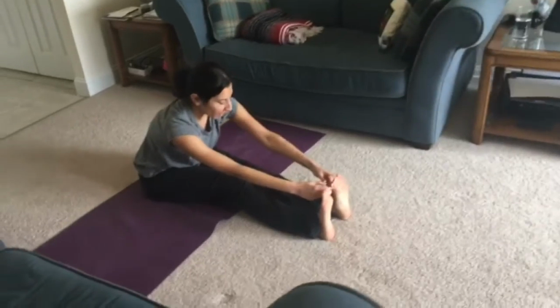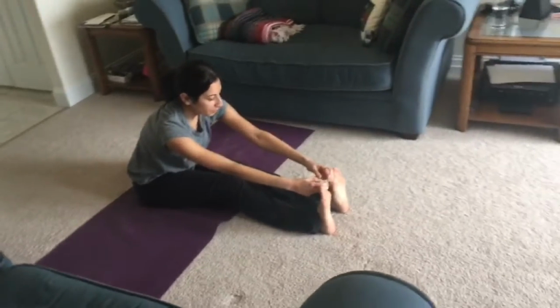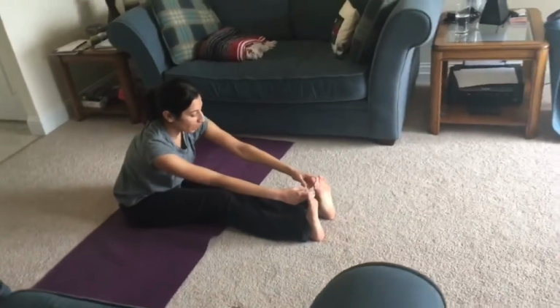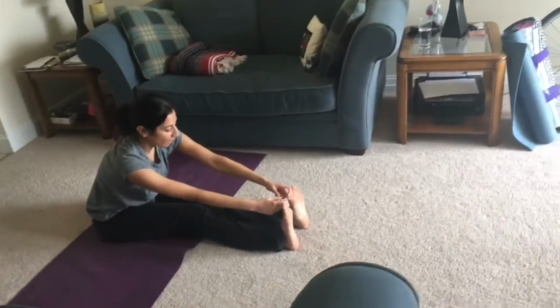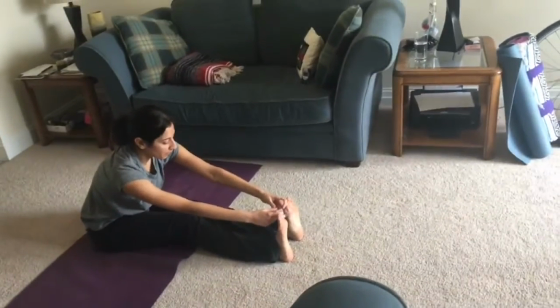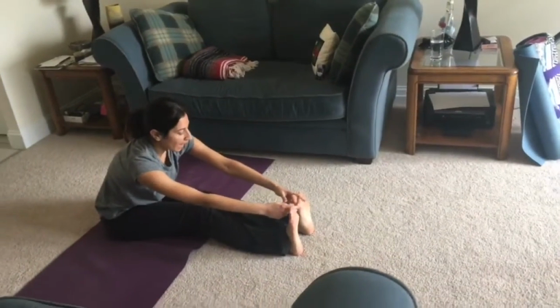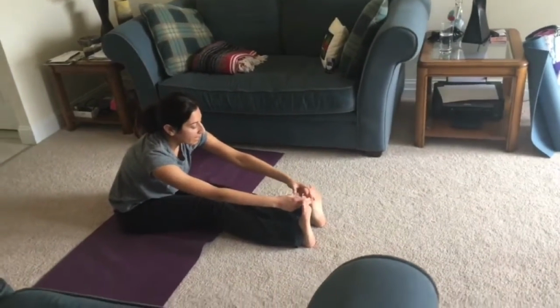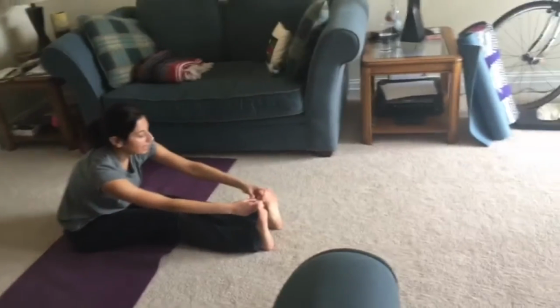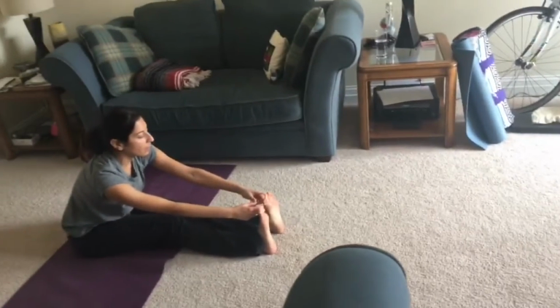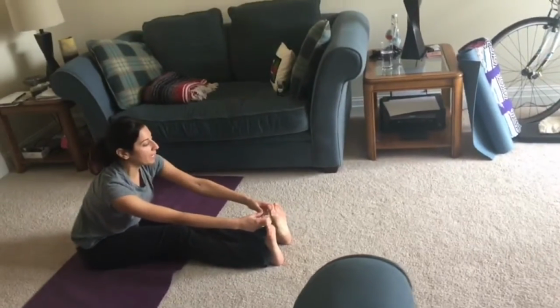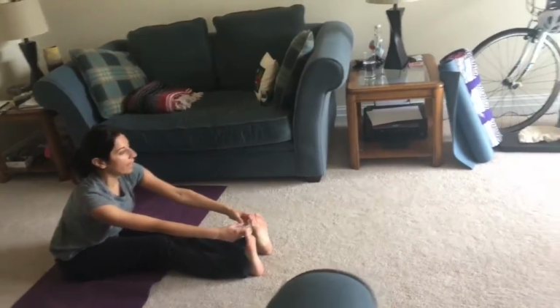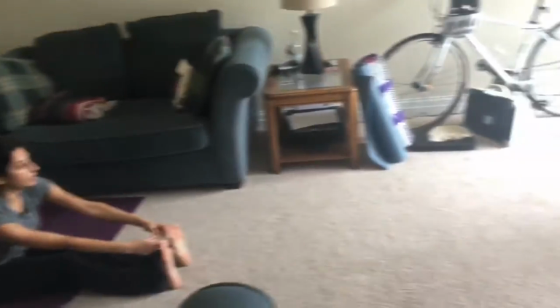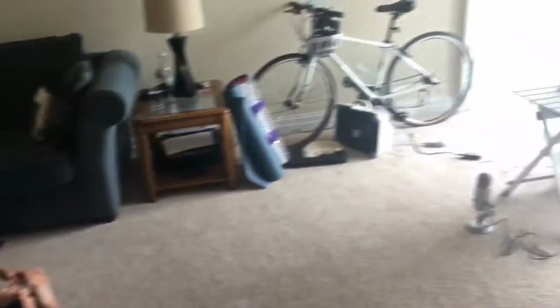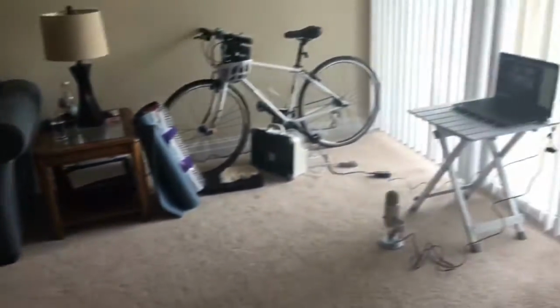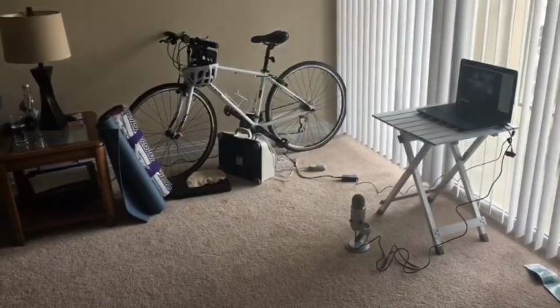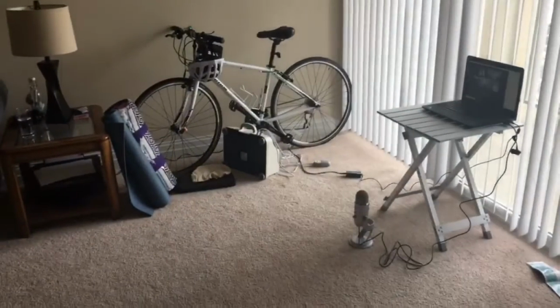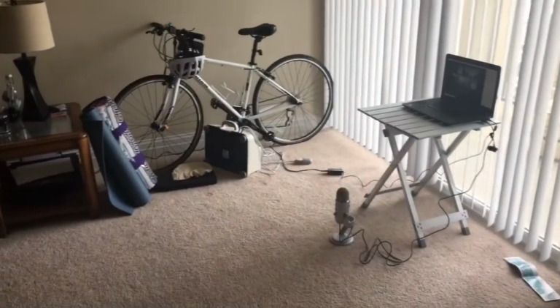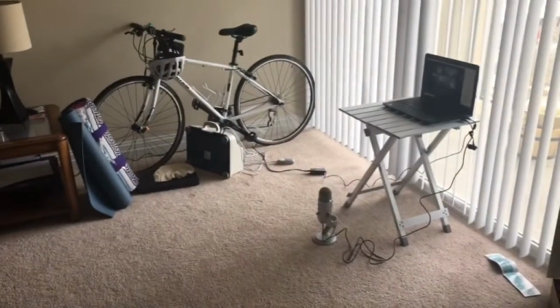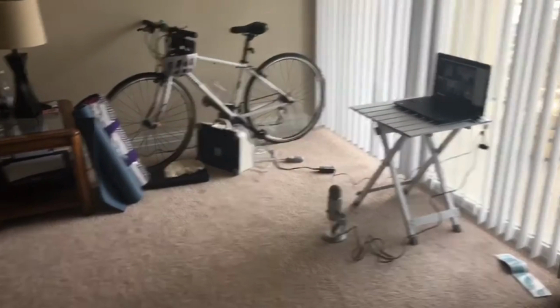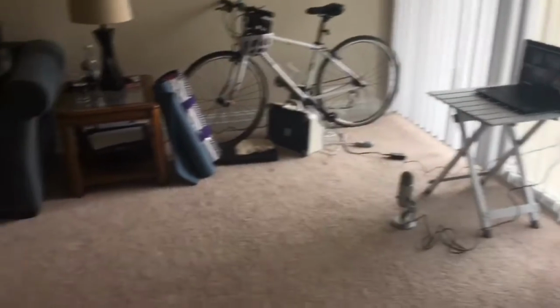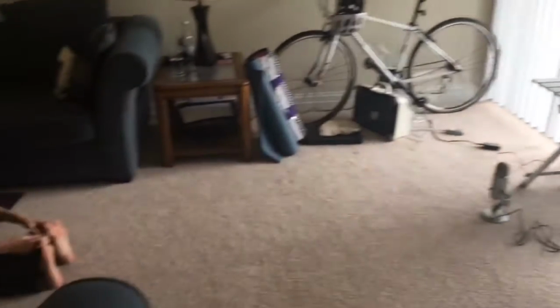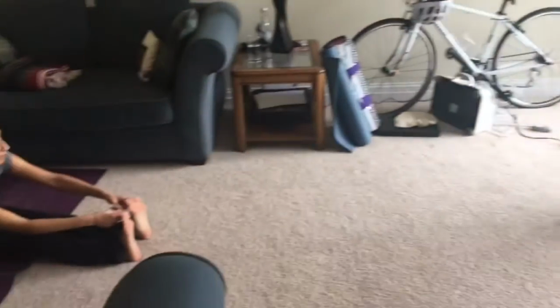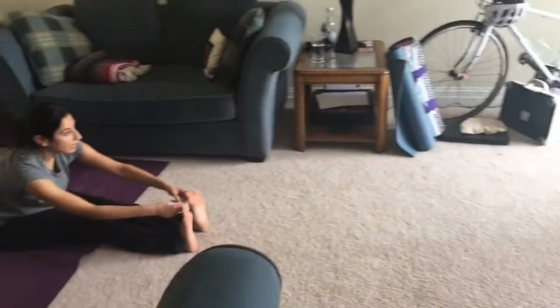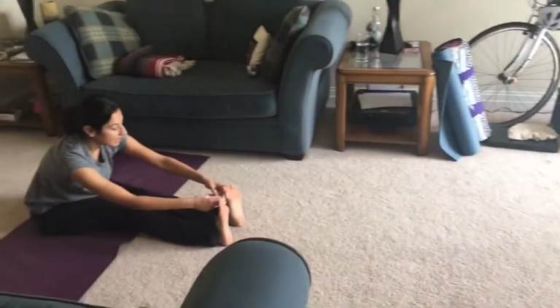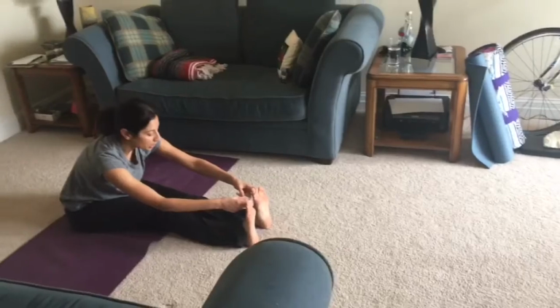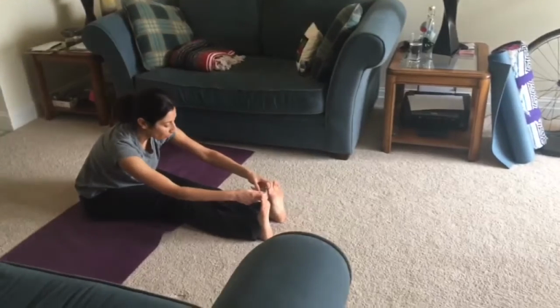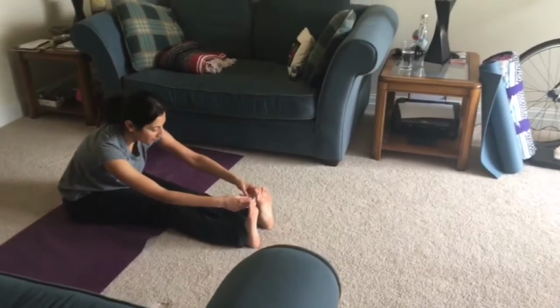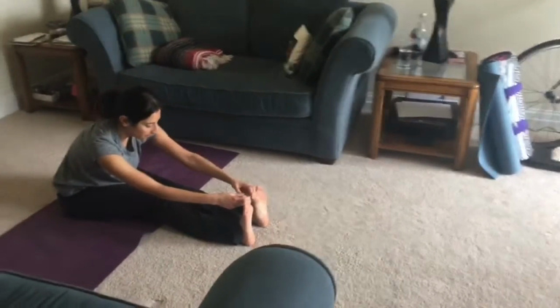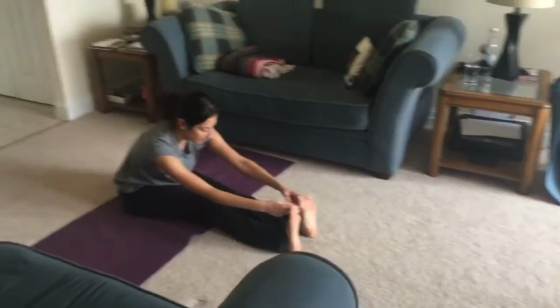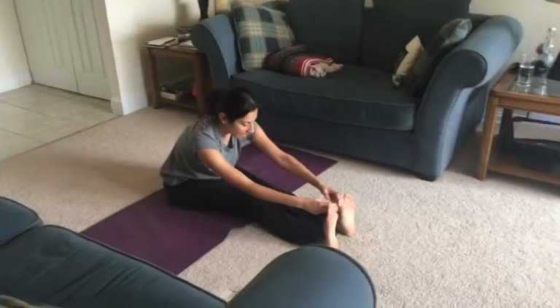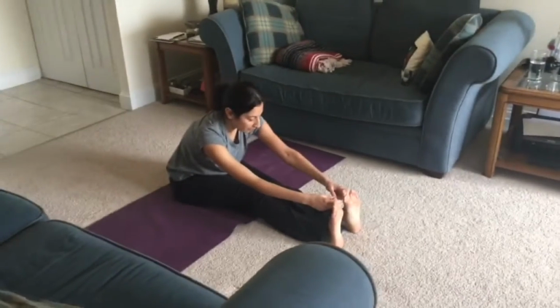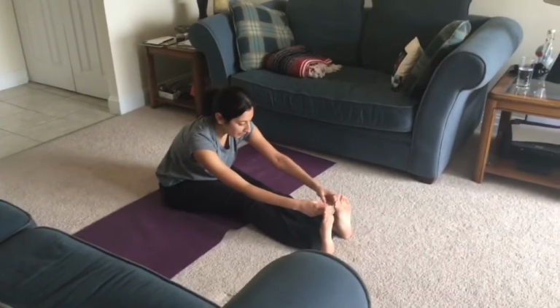Use your breath to help you. As you inhale, maybe finding length in your spine. As you exhale, folding from the hips — hinging forward from the hips. And breathing.